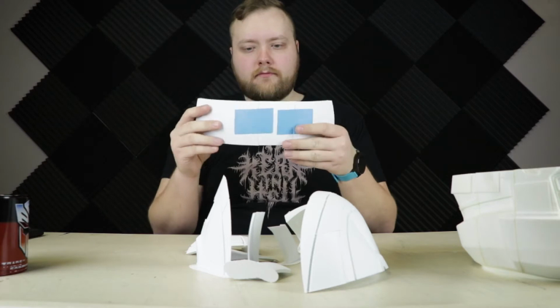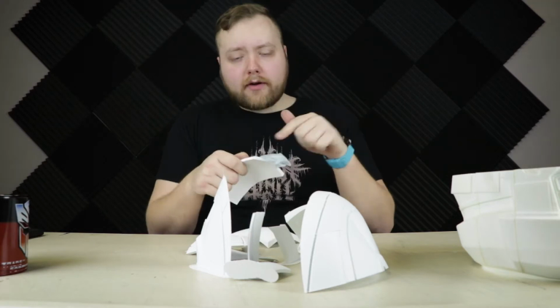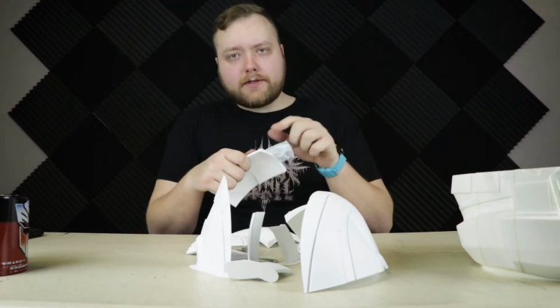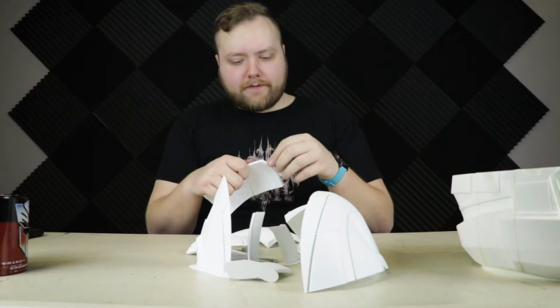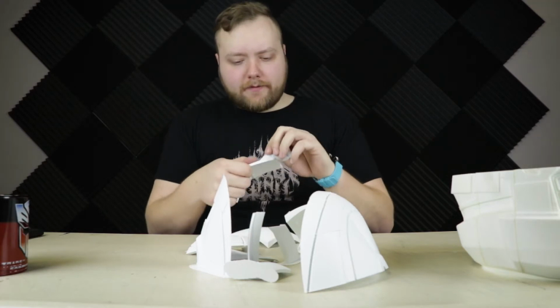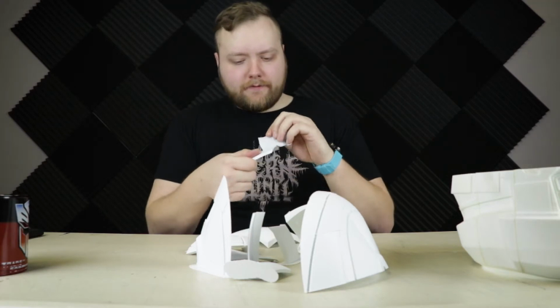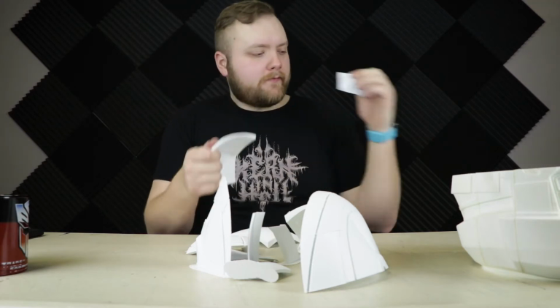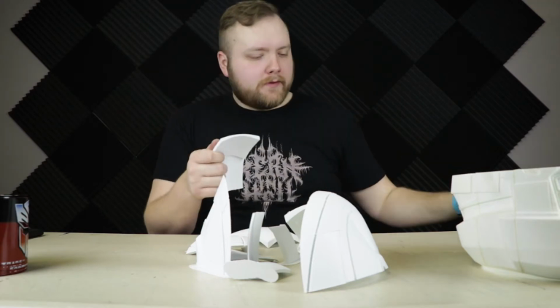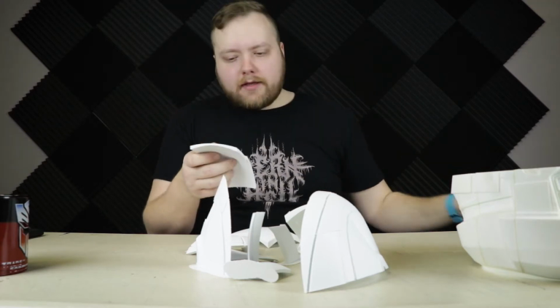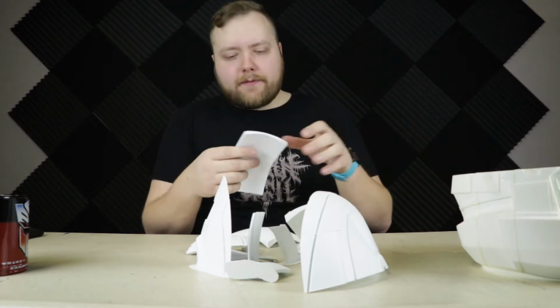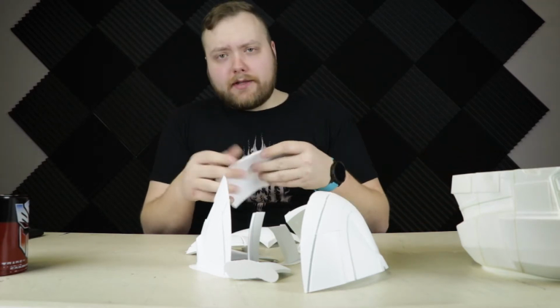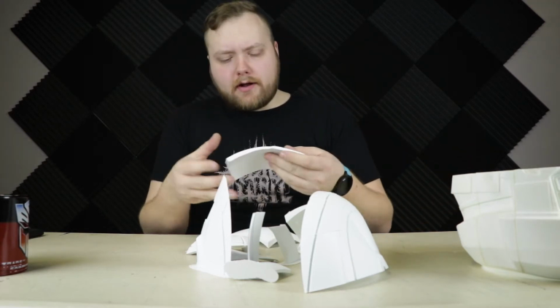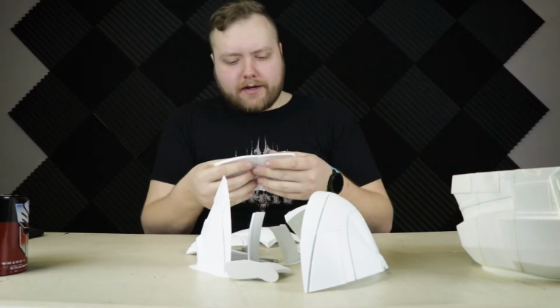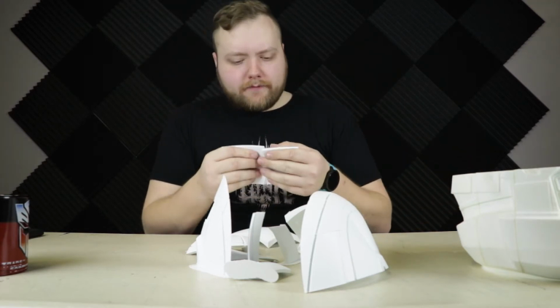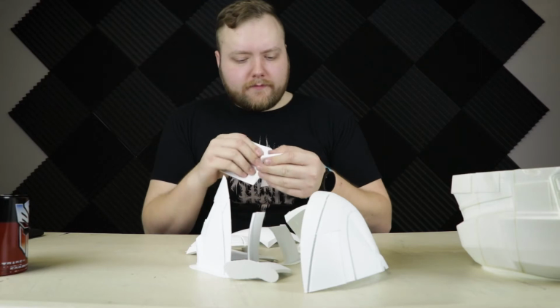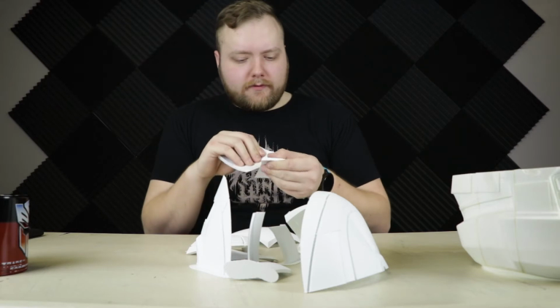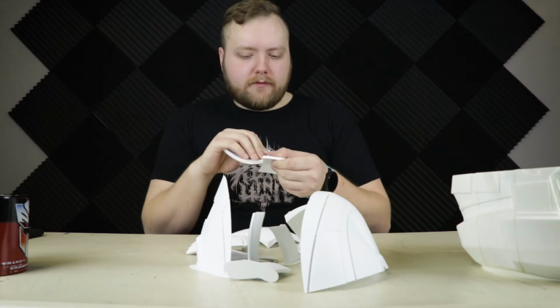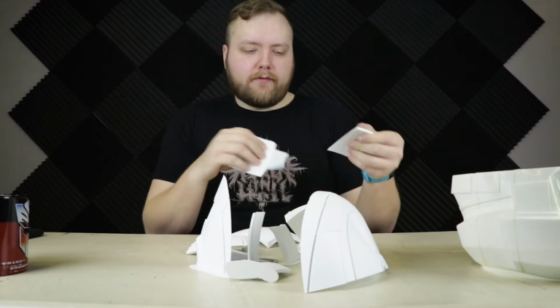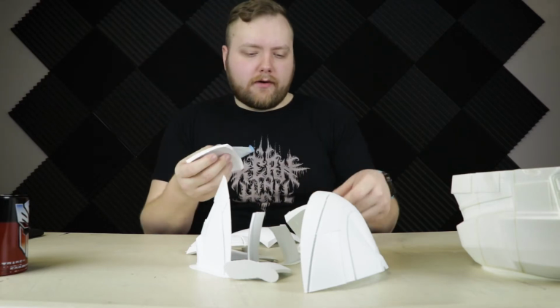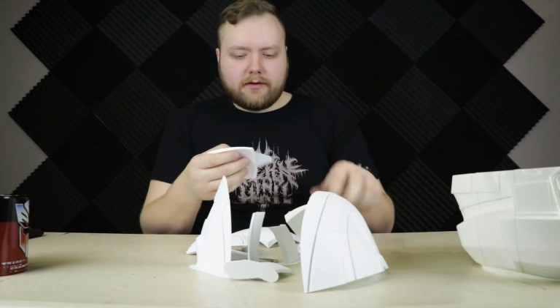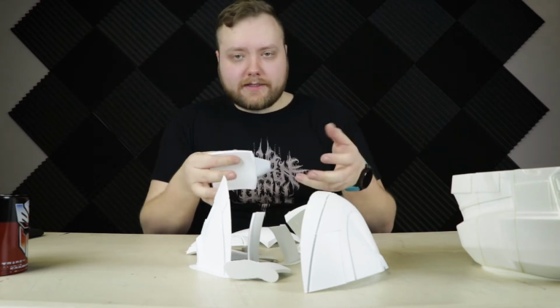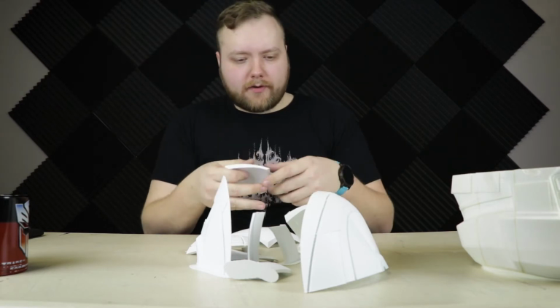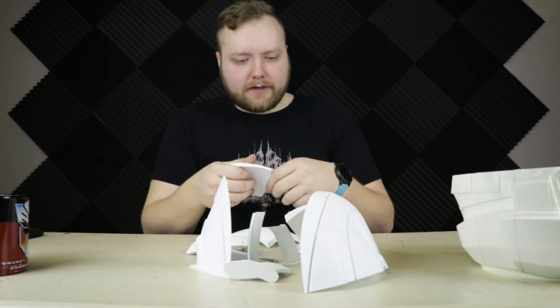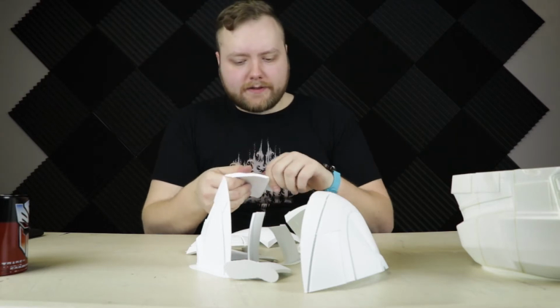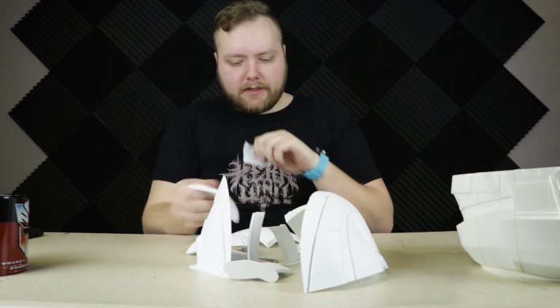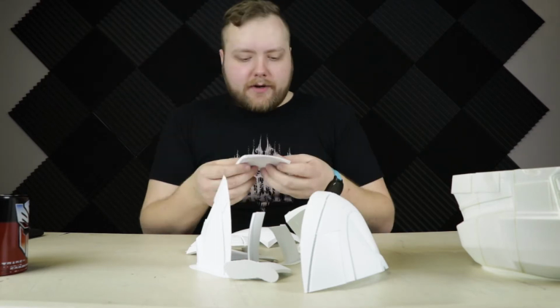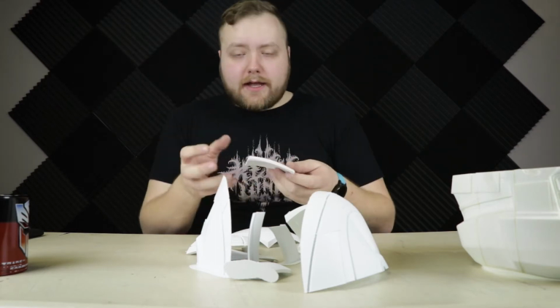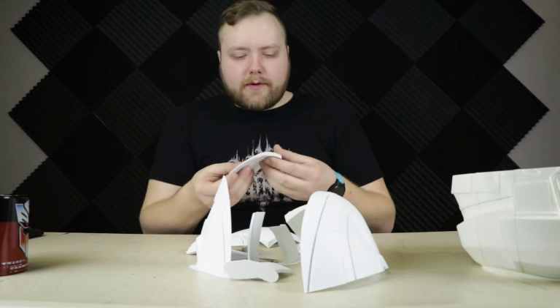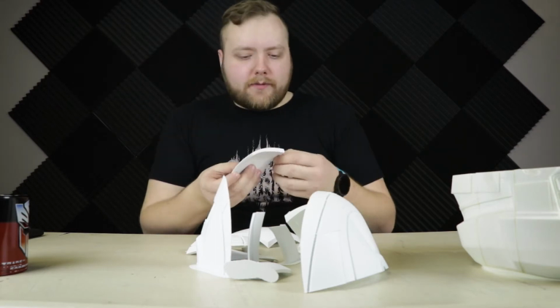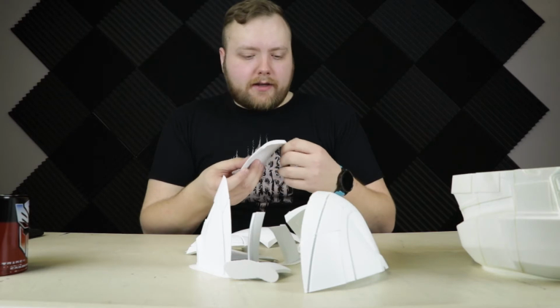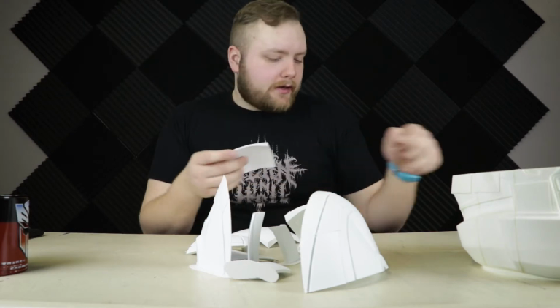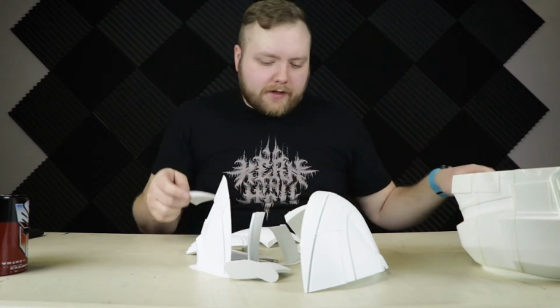For the record, I was using gaffers tape here. Gaffers tape has a really strong bond for test fitting parts like this, but it does not leave a residue behind like duct tape does.